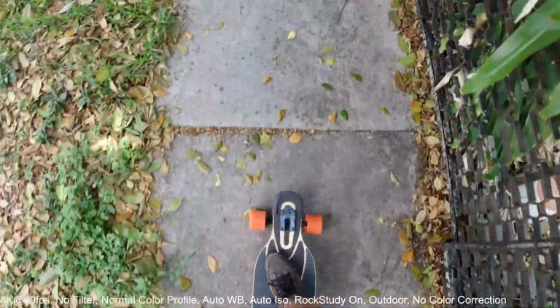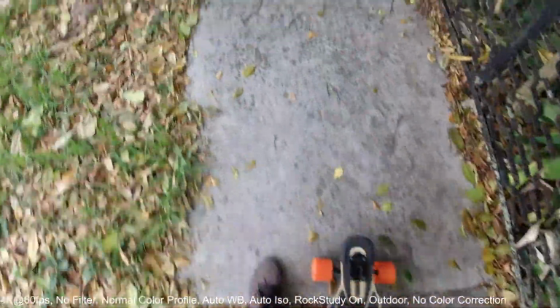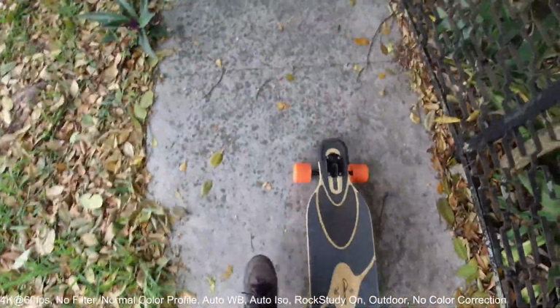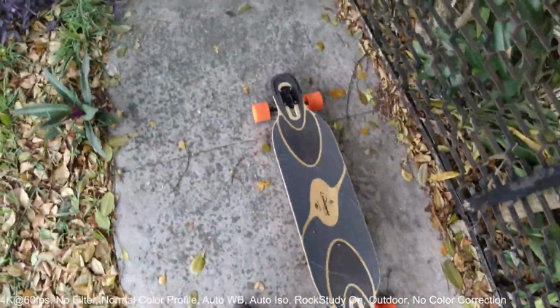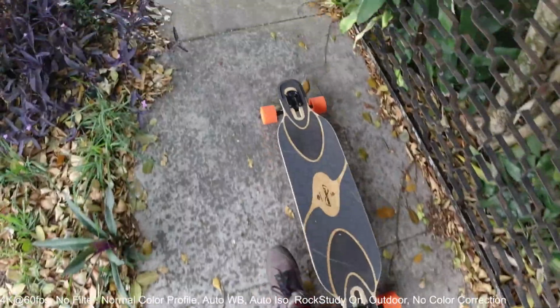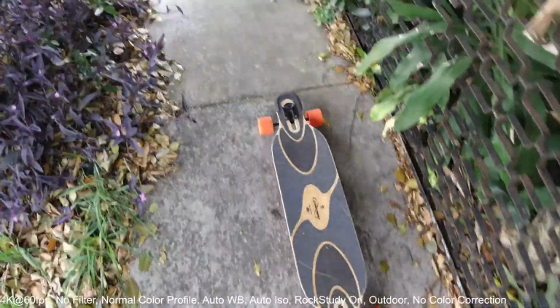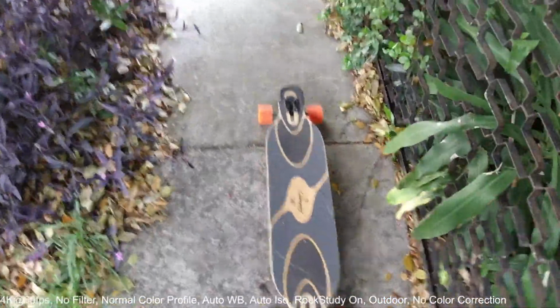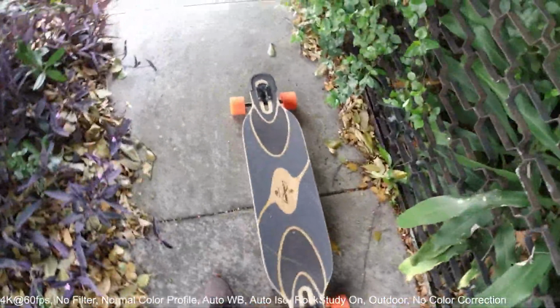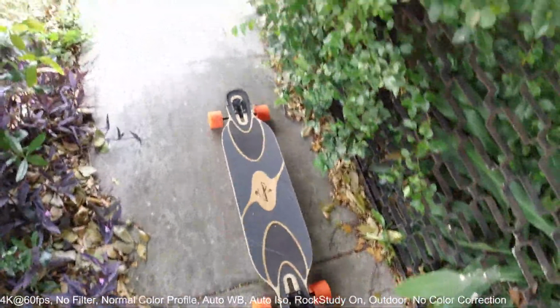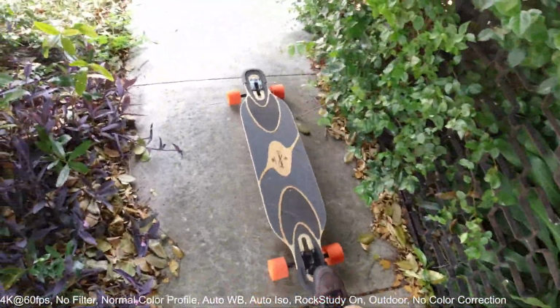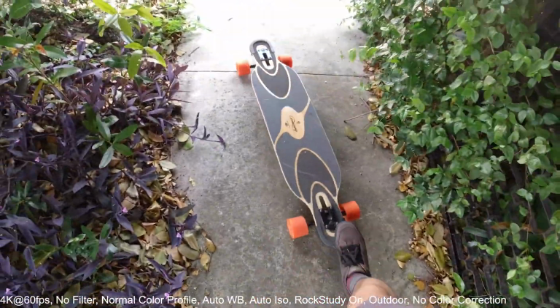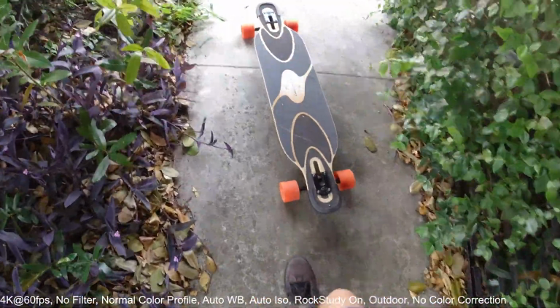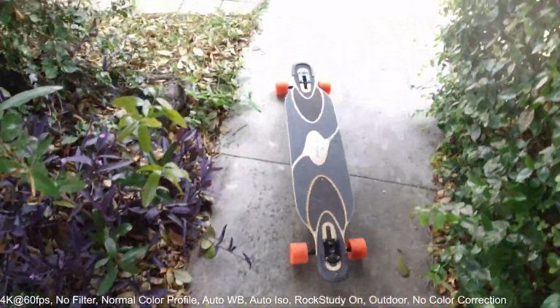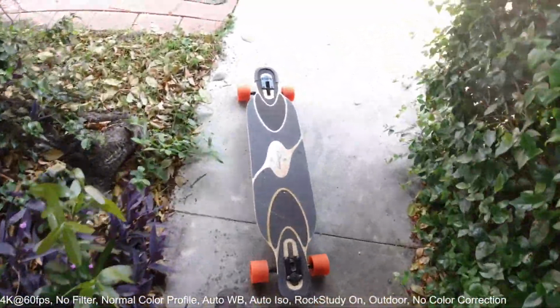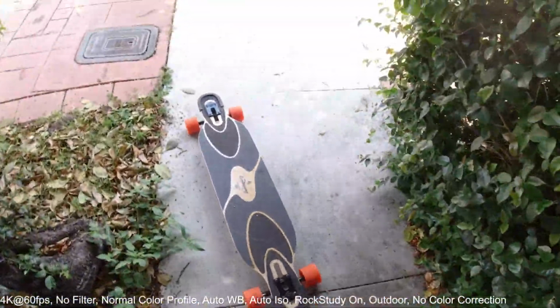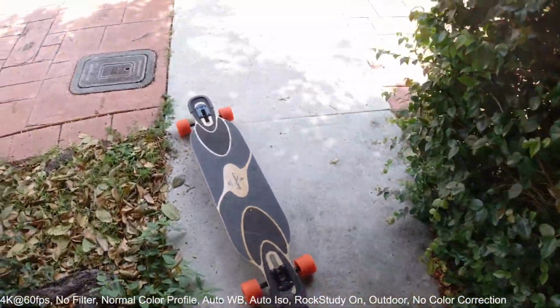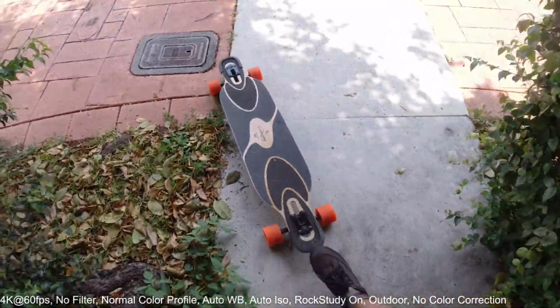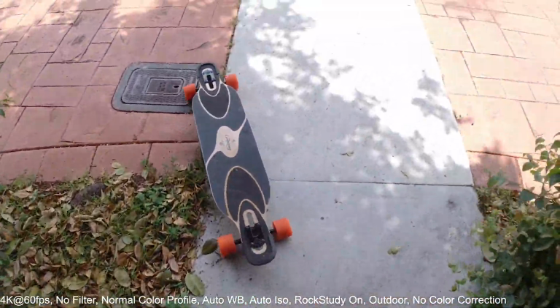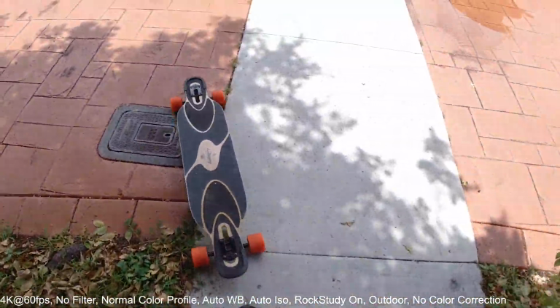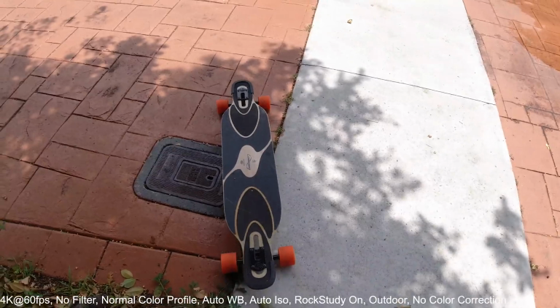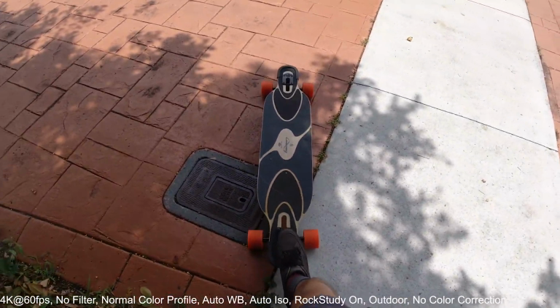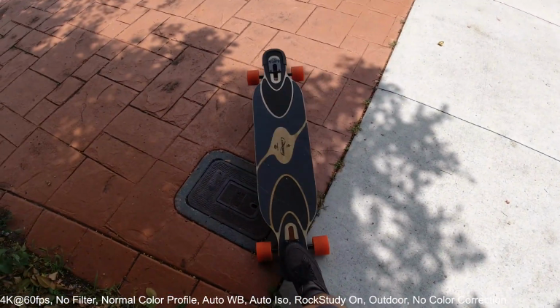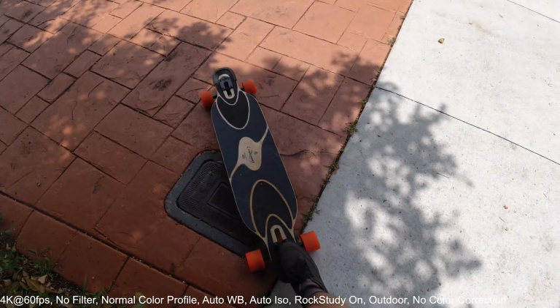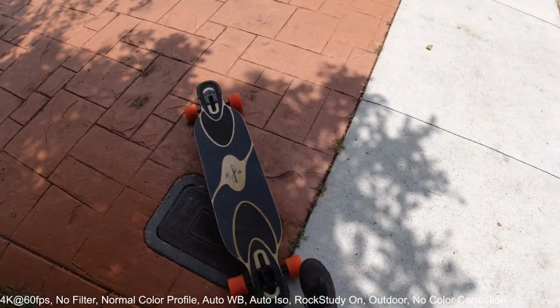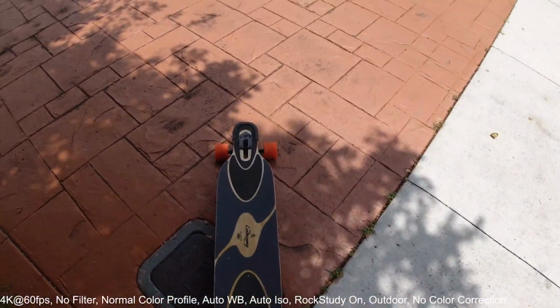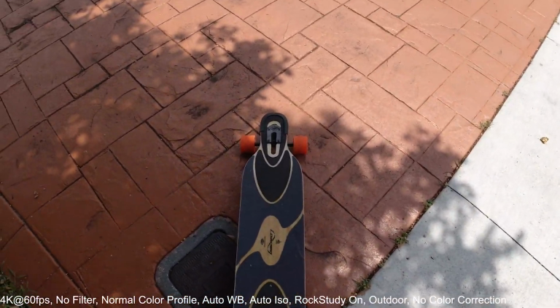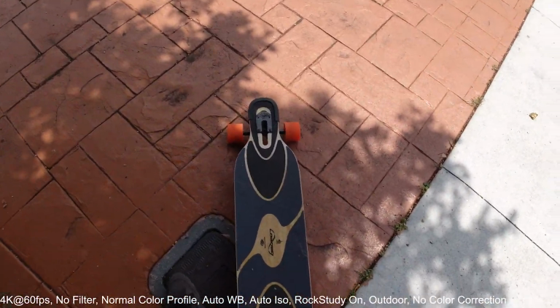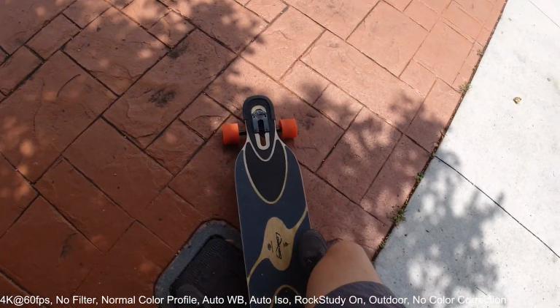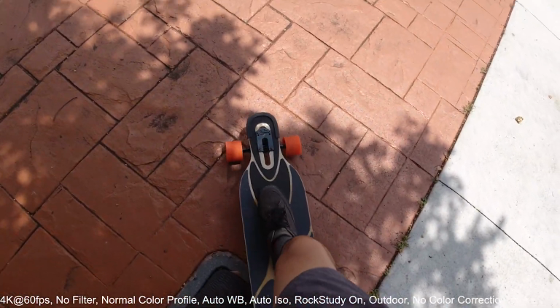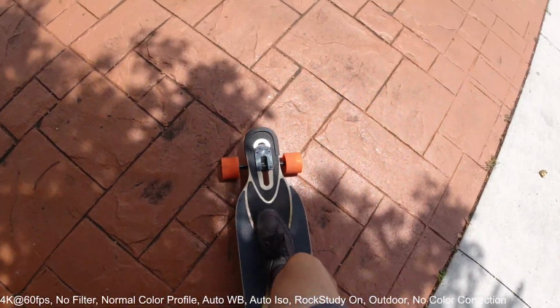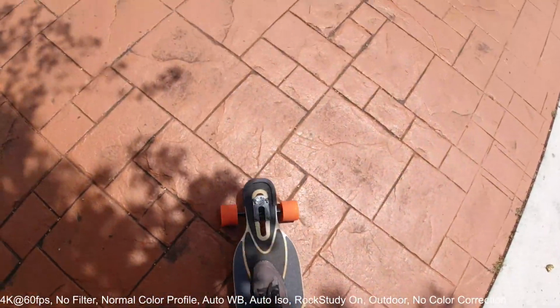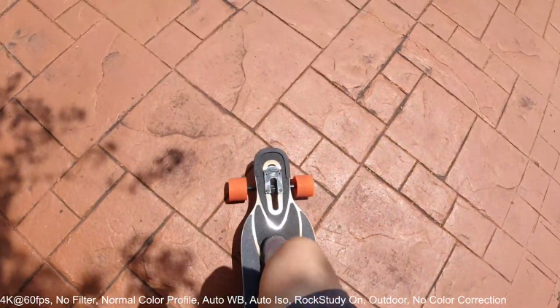Let's start. It's a little rough over here, and again this is my first recording — I don't really know what to expect, so we're going to take a look at the footage in a little bit.